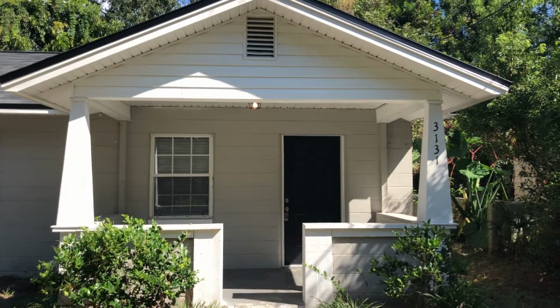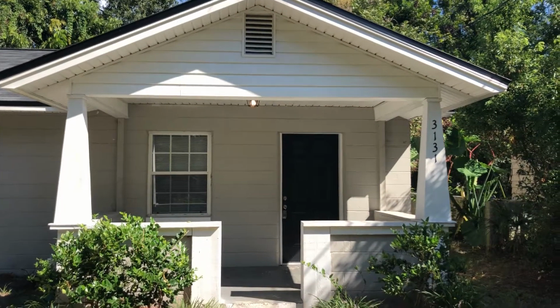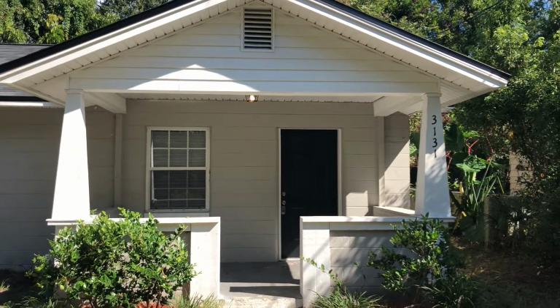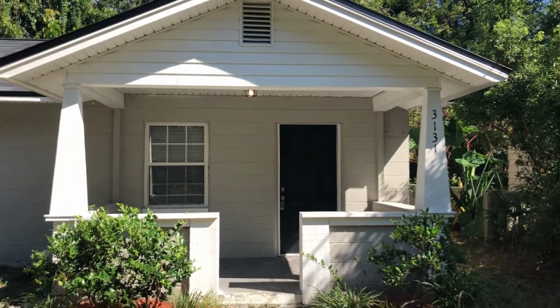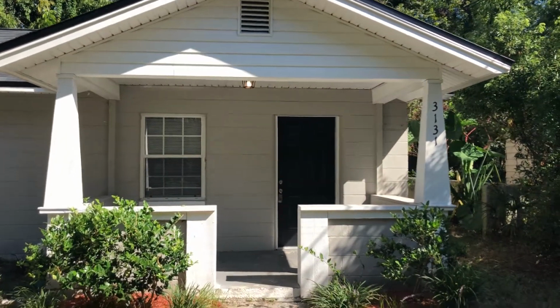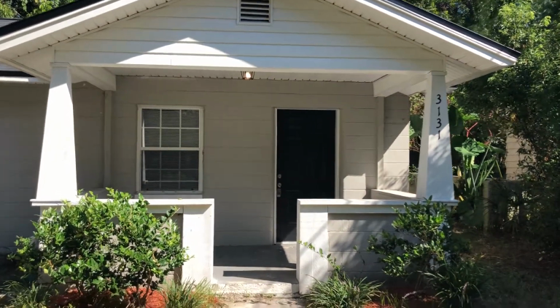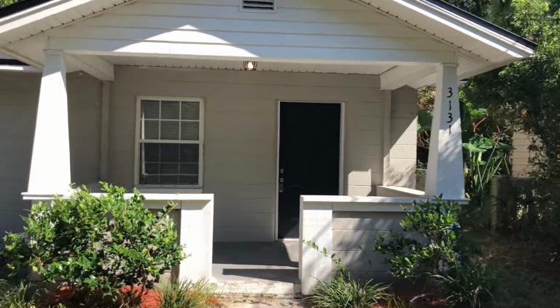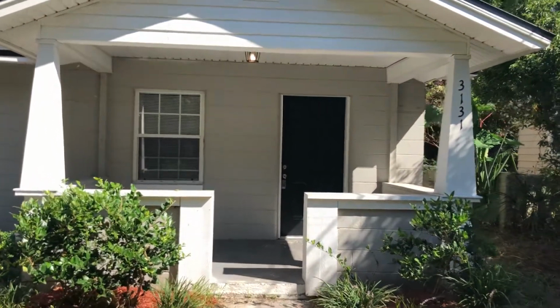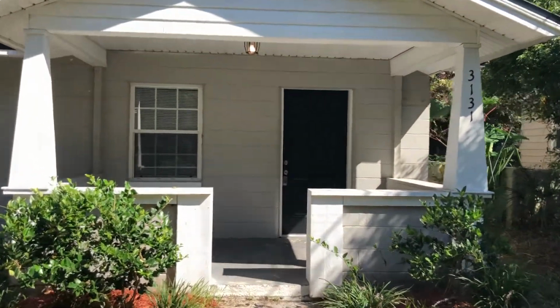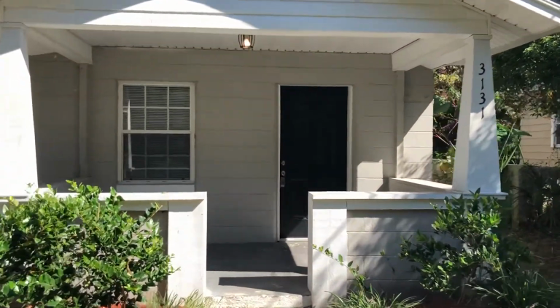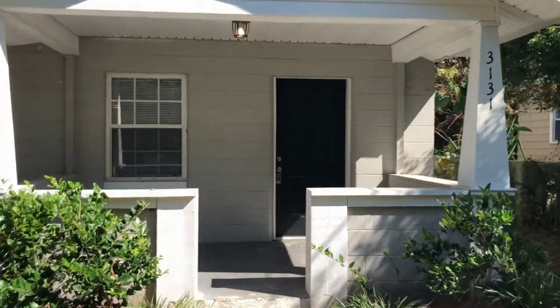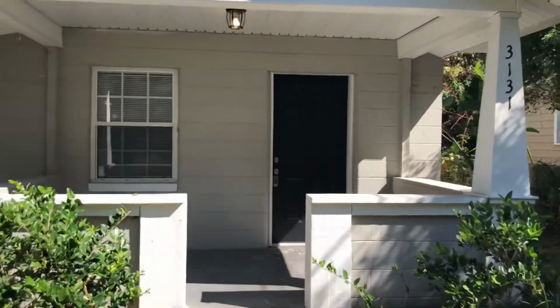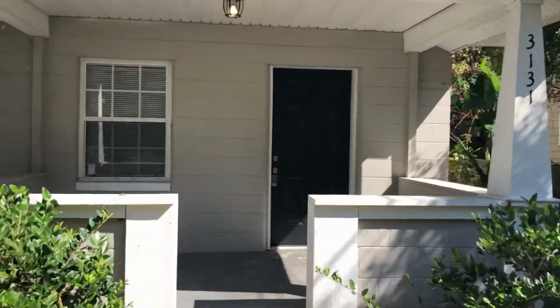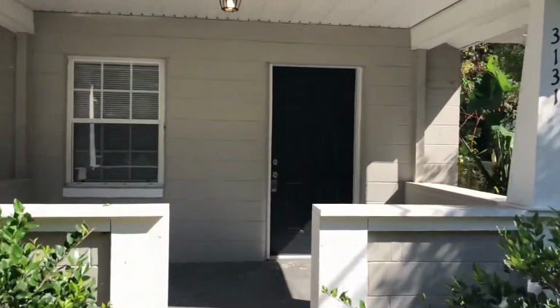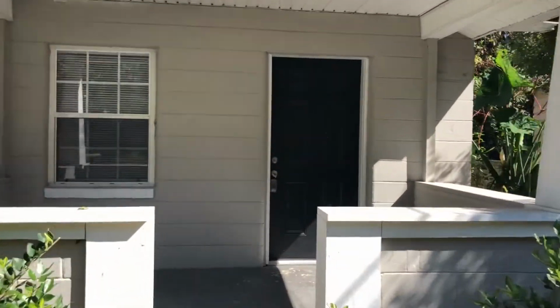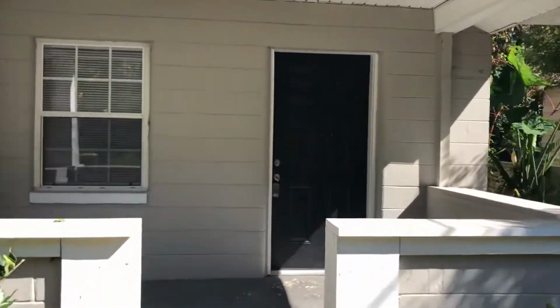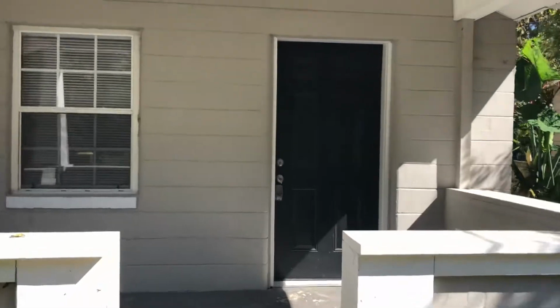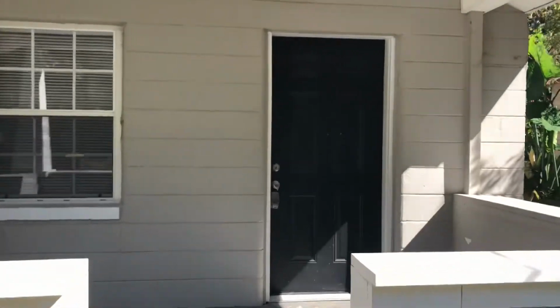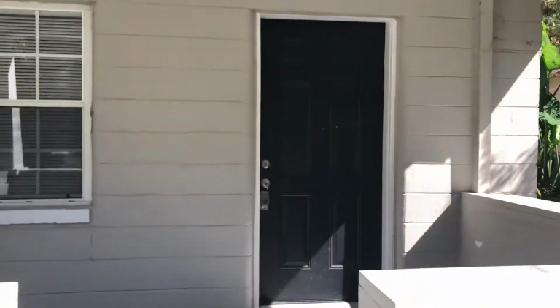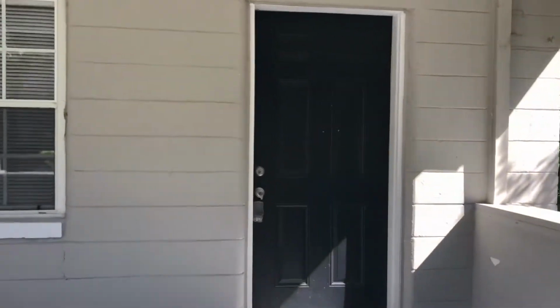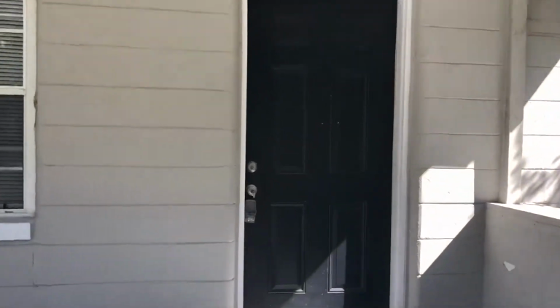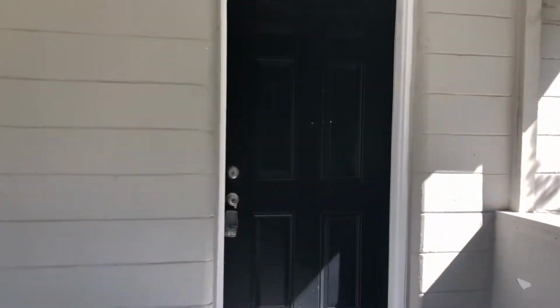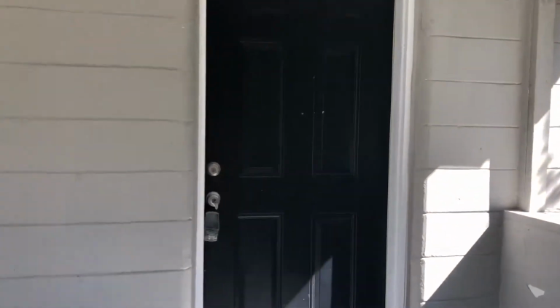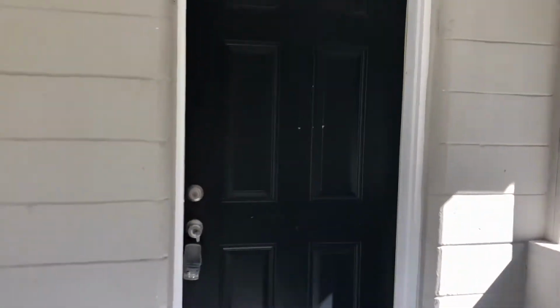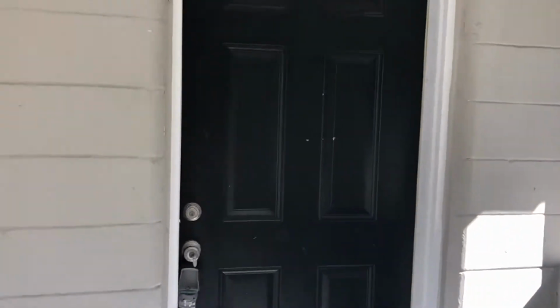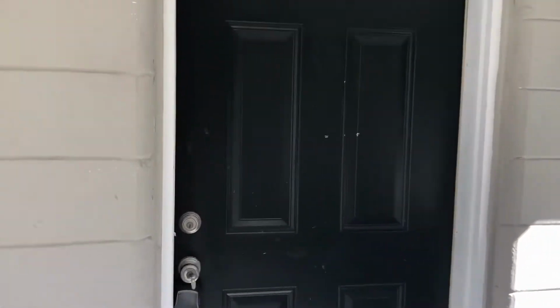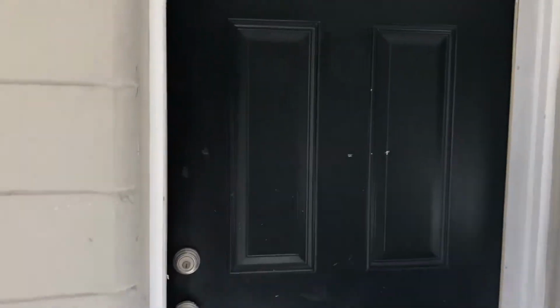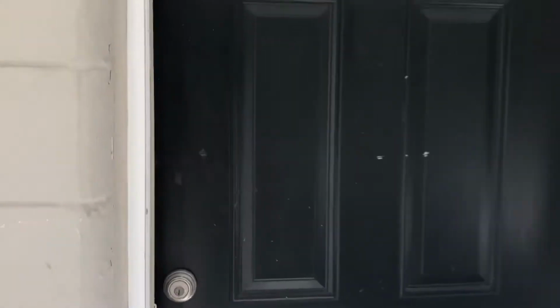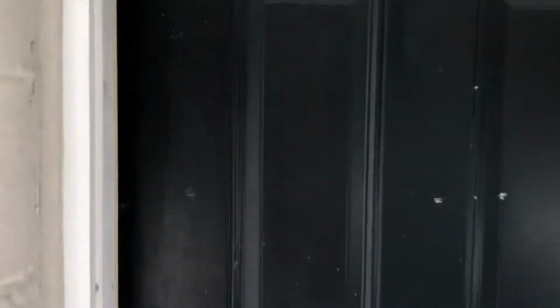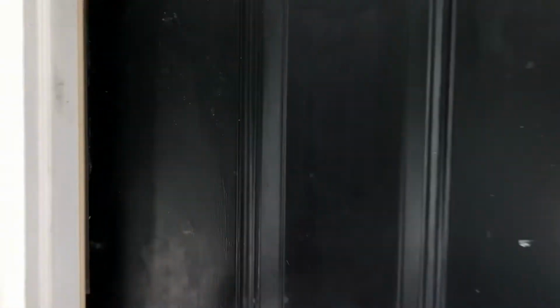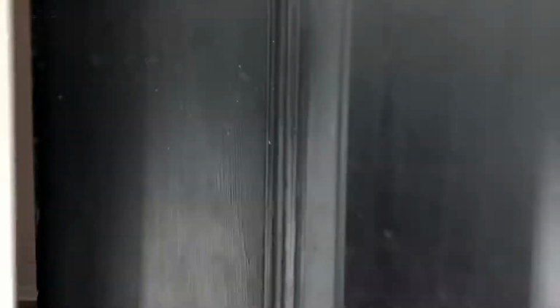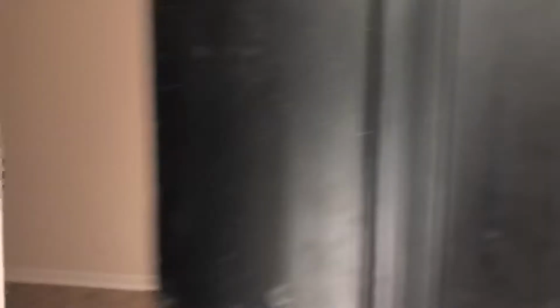Hi, this is Candace with JWB. We're here at 3131 Phyllis Street to do a final walk on a three-bedroom, one-bathroom property turn here in Jacksonville, Florida.